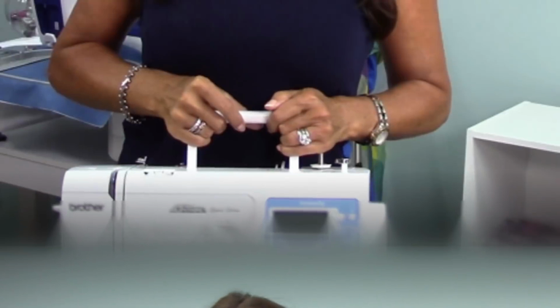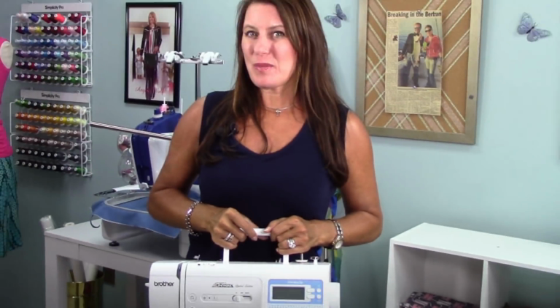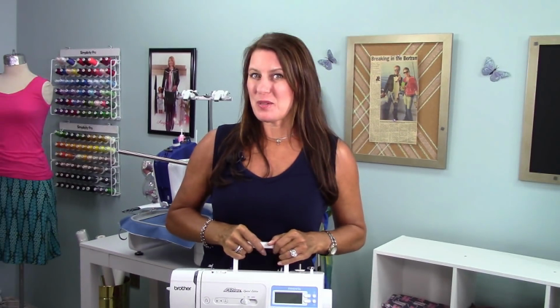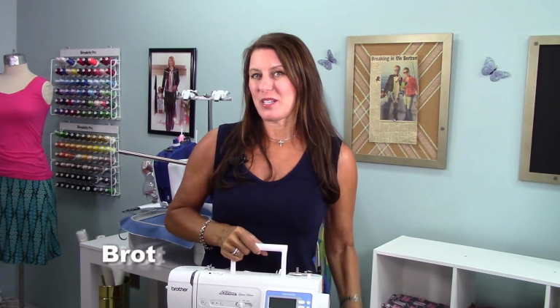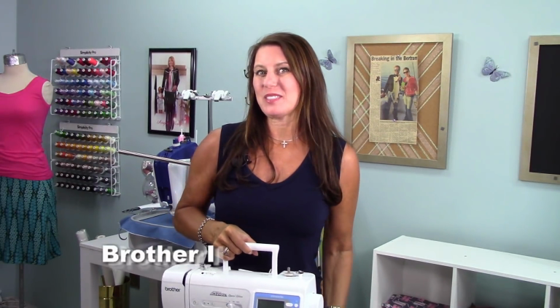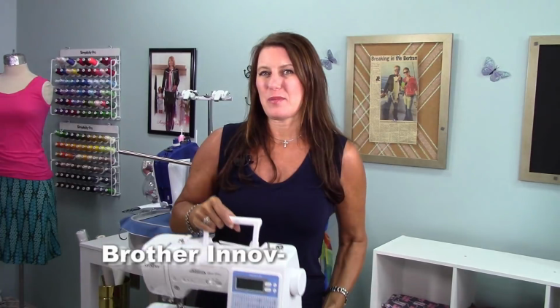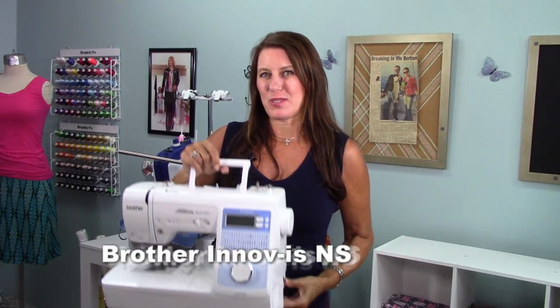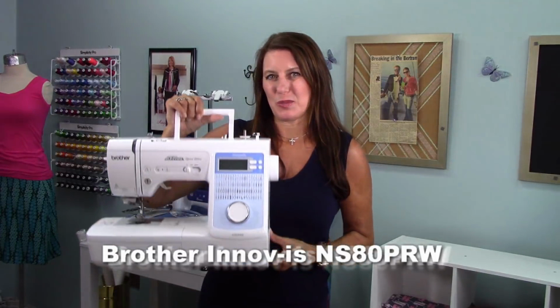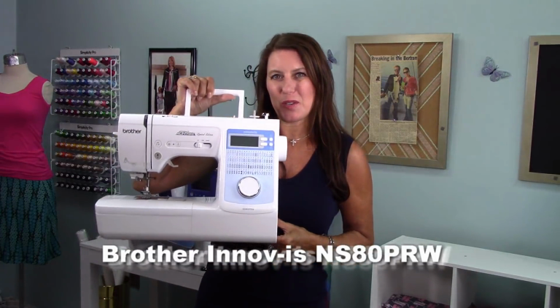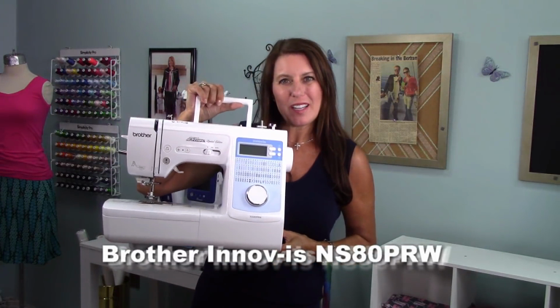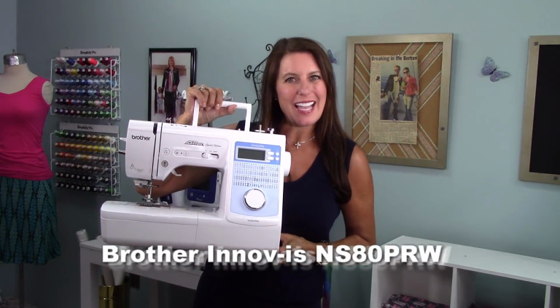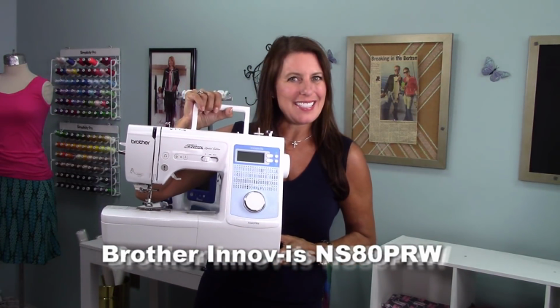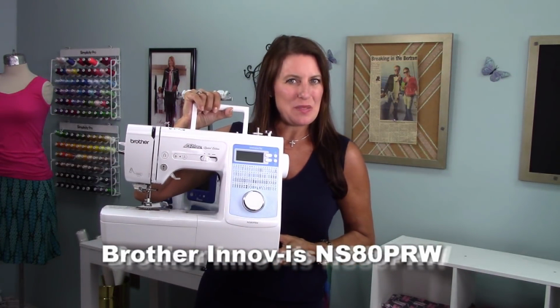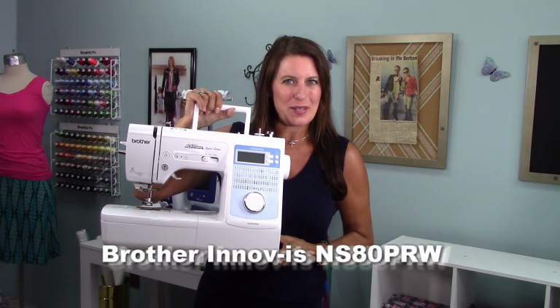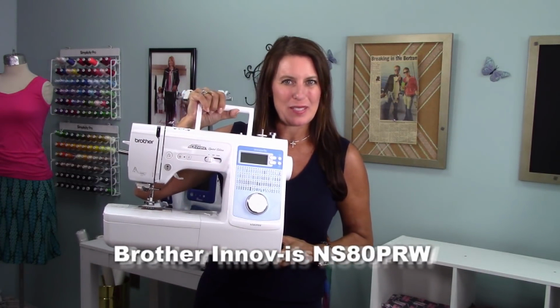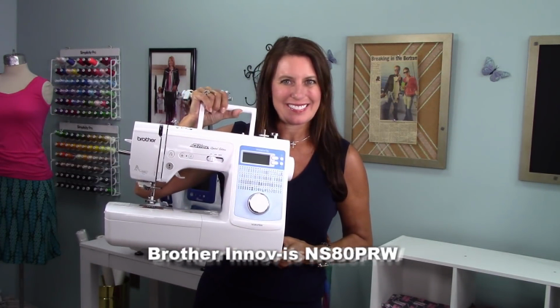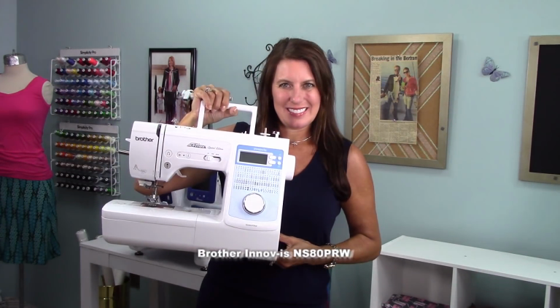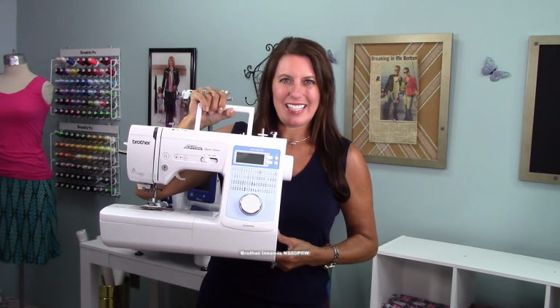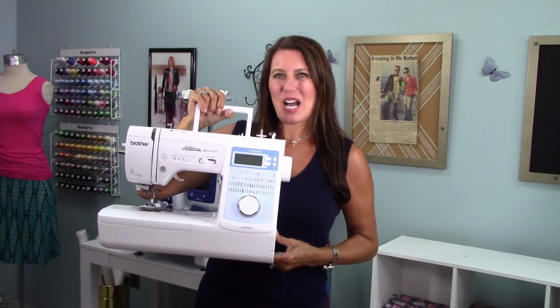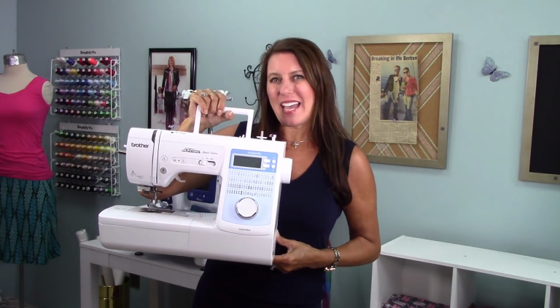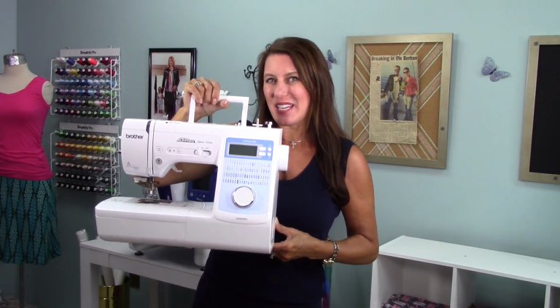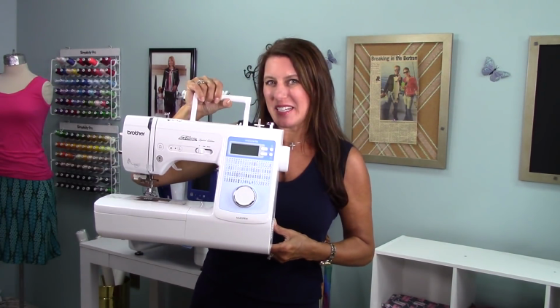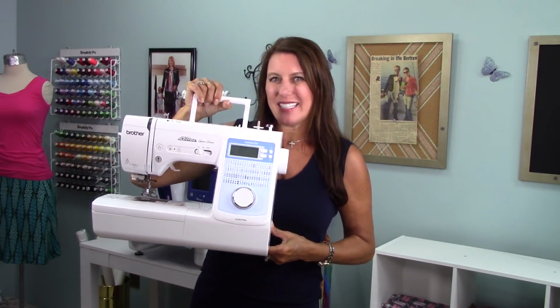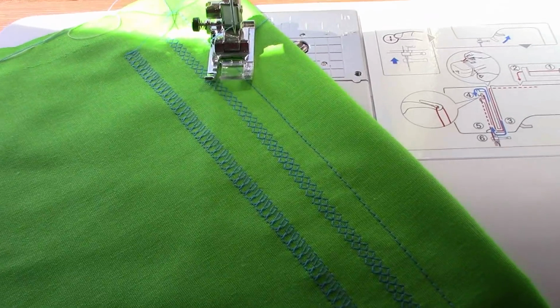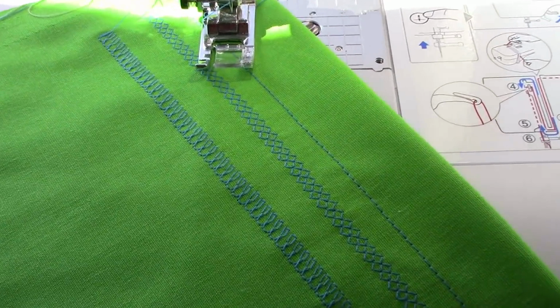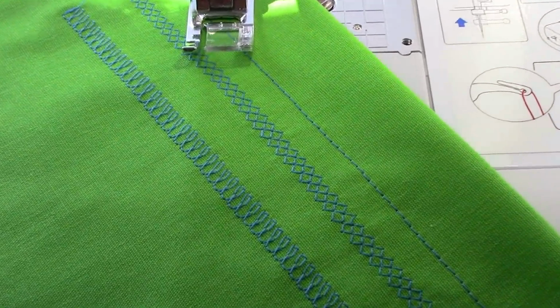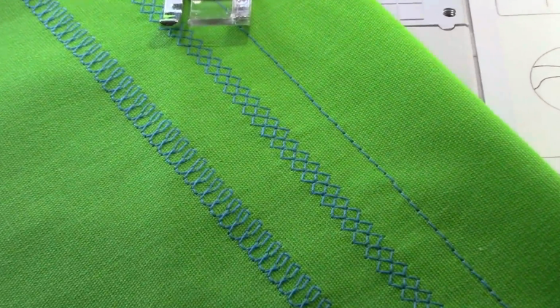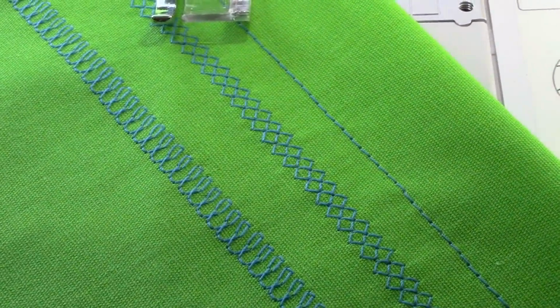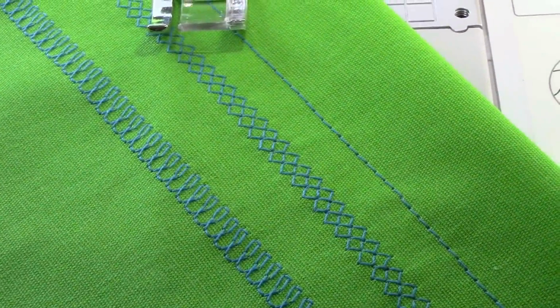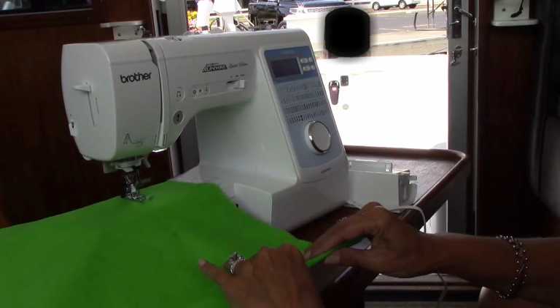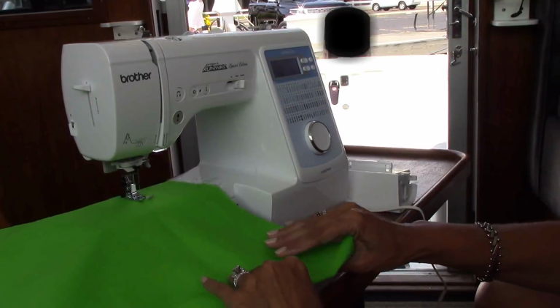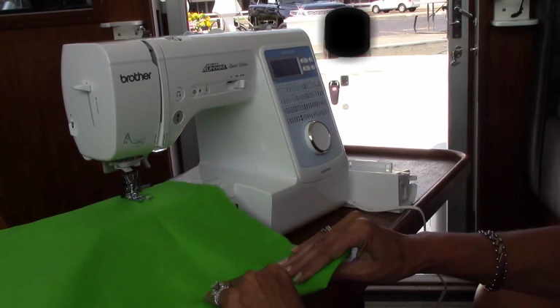I don't know about you, but my travel dilemmas are solved with the new Brother NS80PRW. It's compact, lightweight, and still offers a great stitch quality that we're used to from Brother.